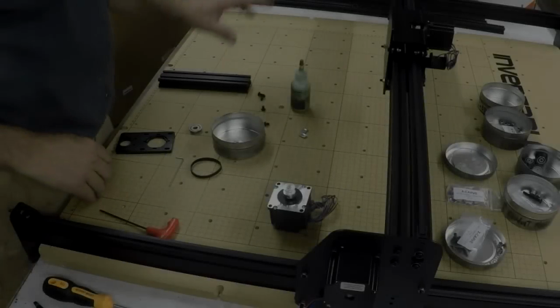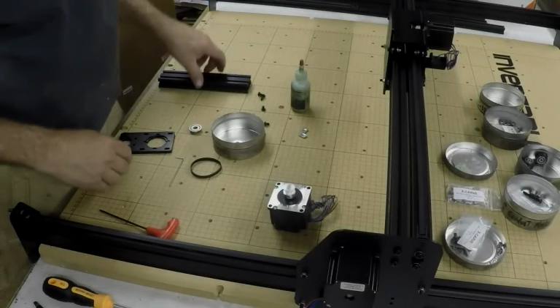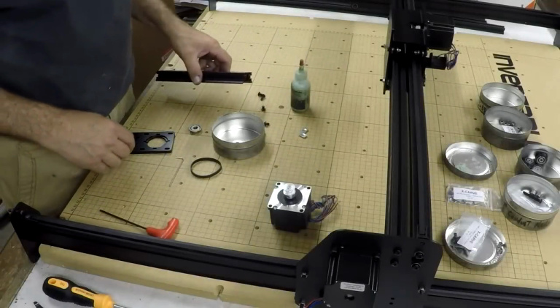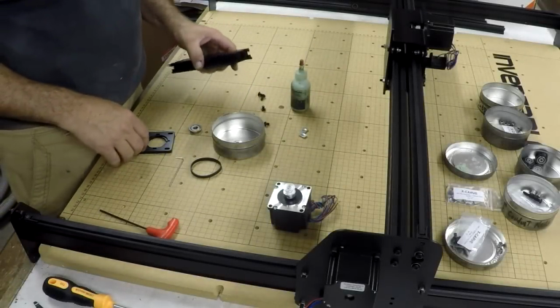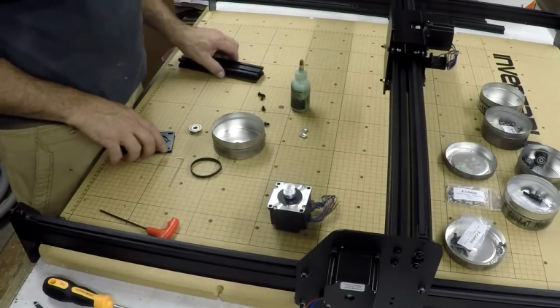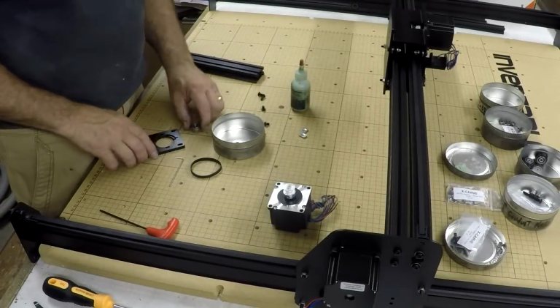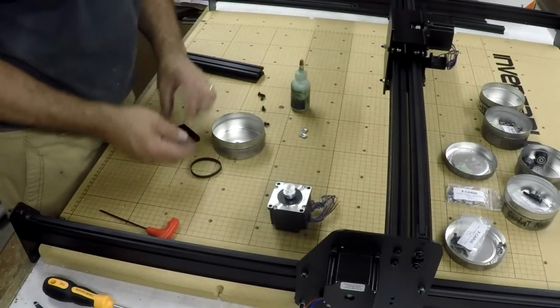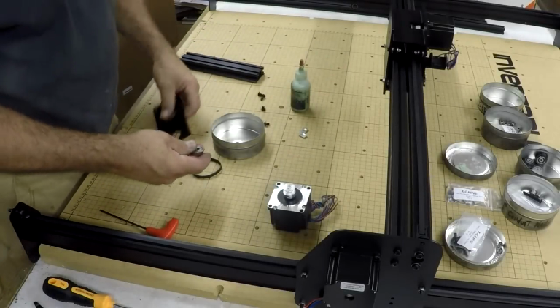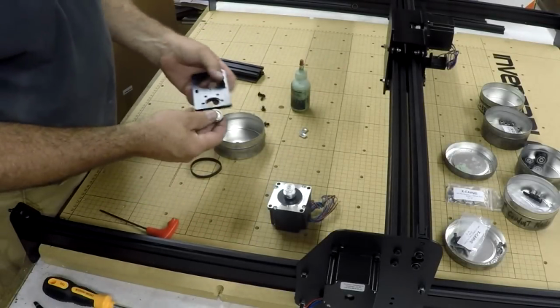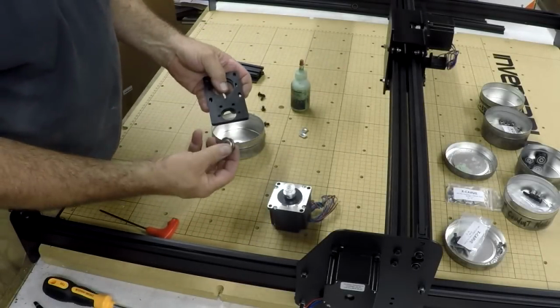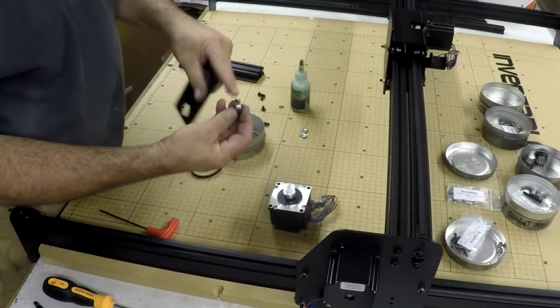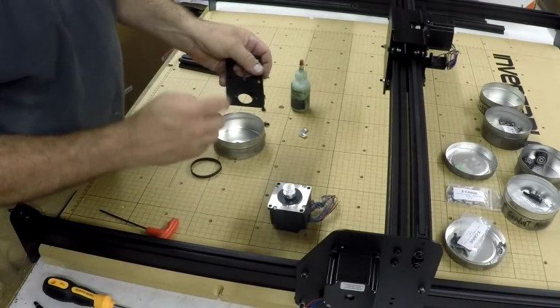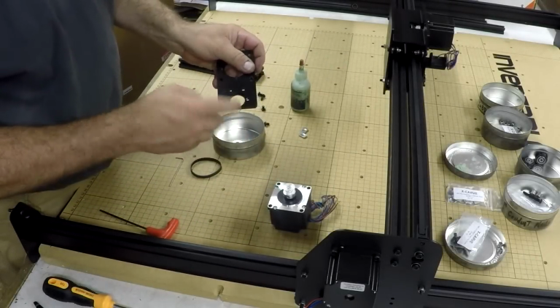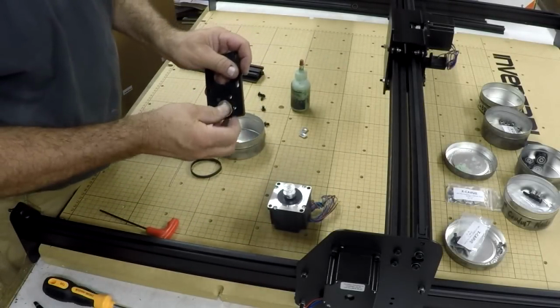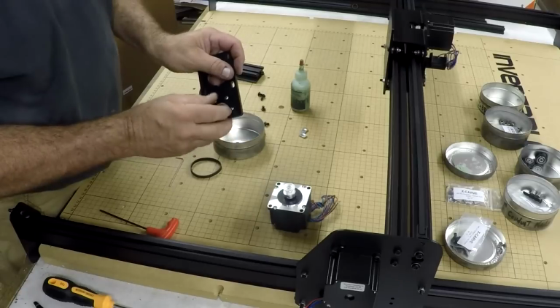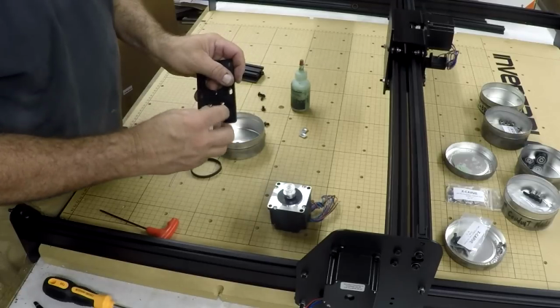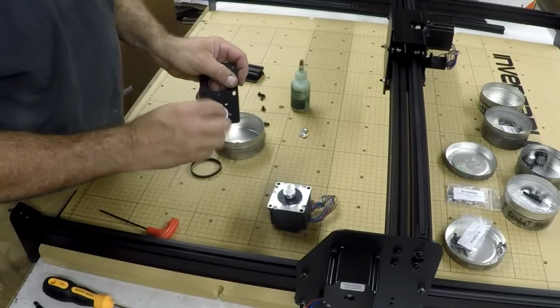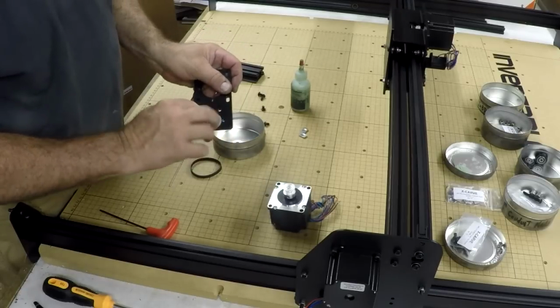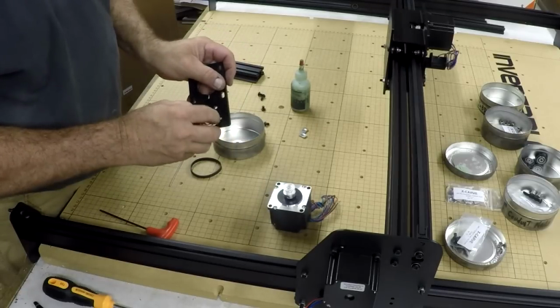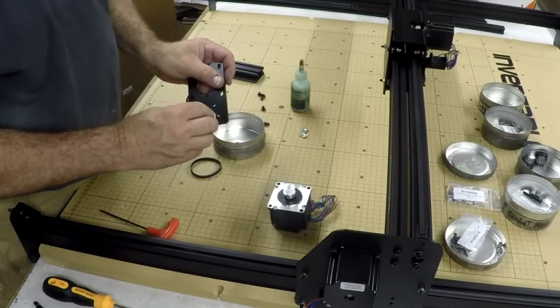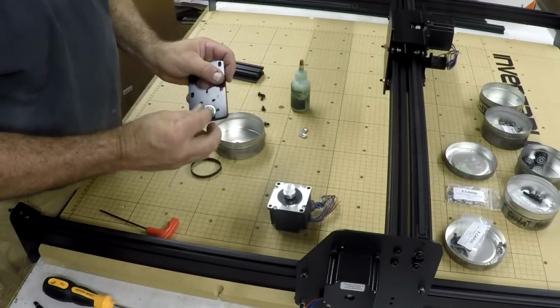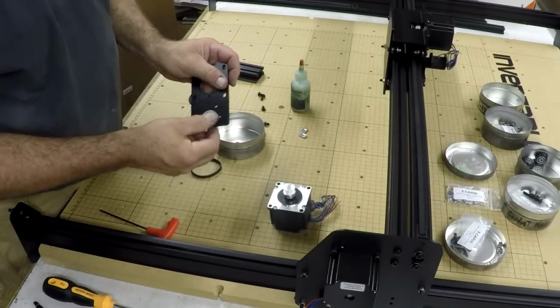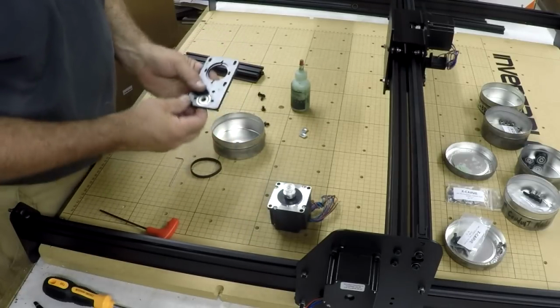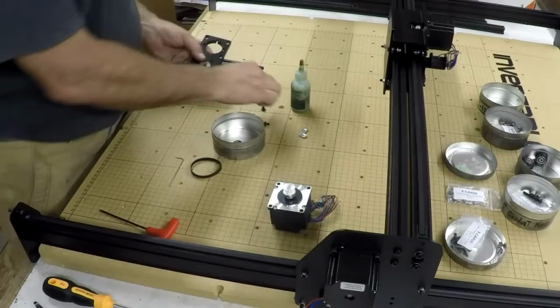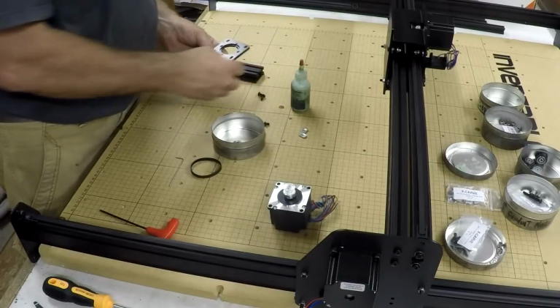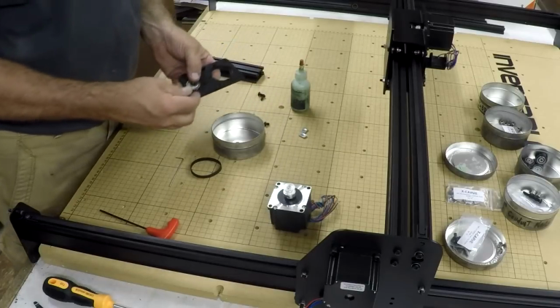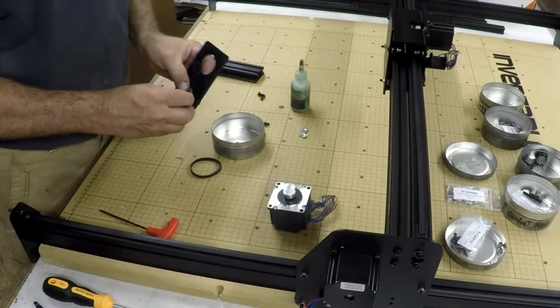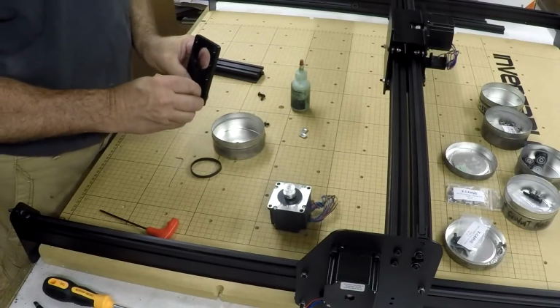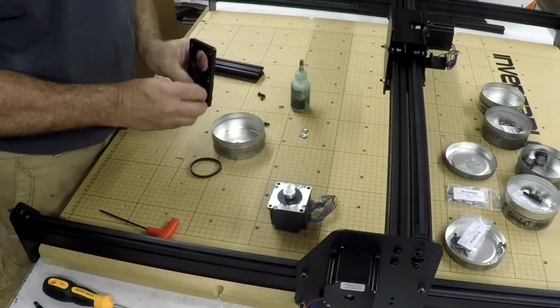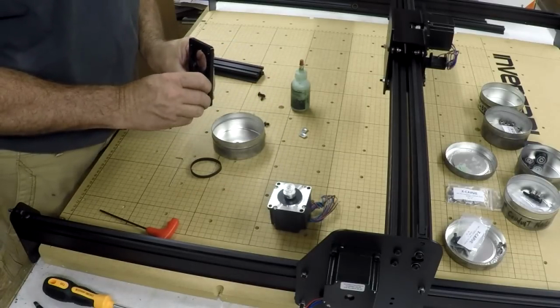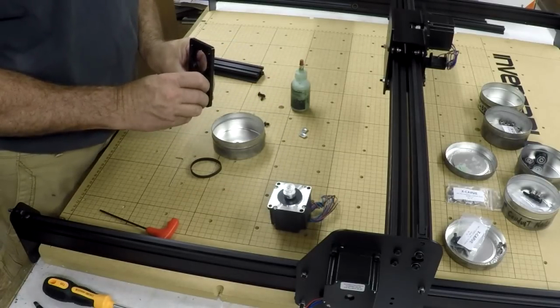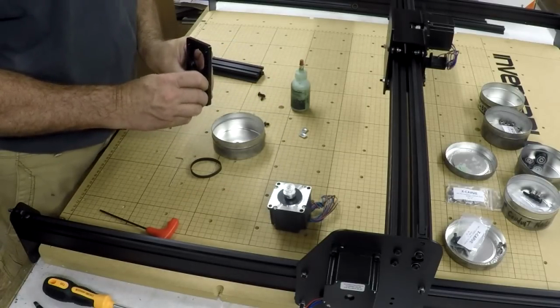We're starting to put together the Z-axis. We have a flange bearing here that goes into a recess — it slips in nice and flush. Then these two little button head screws hold it in.